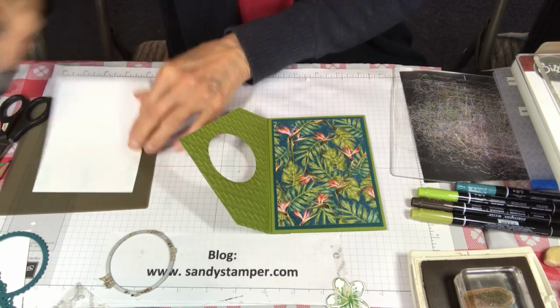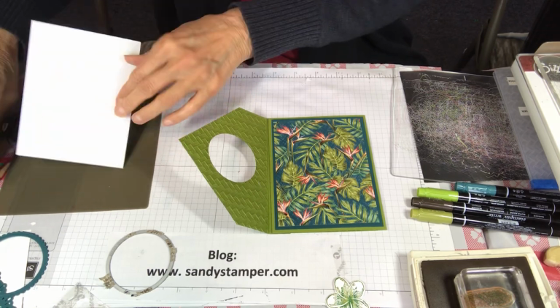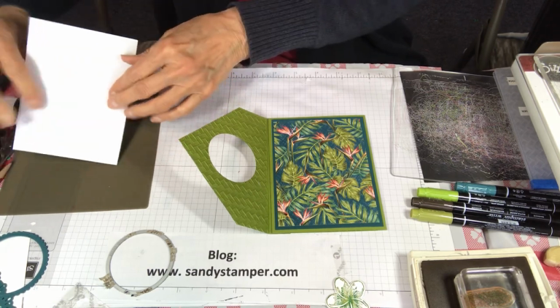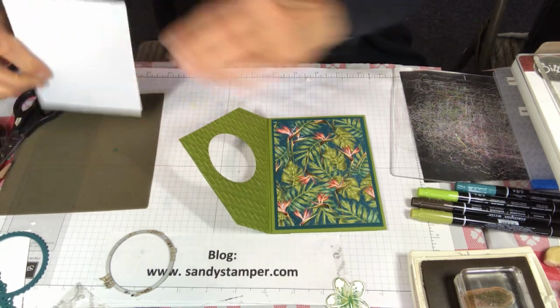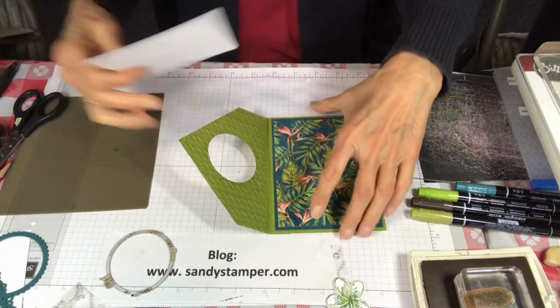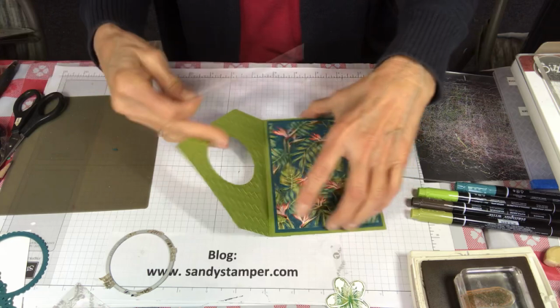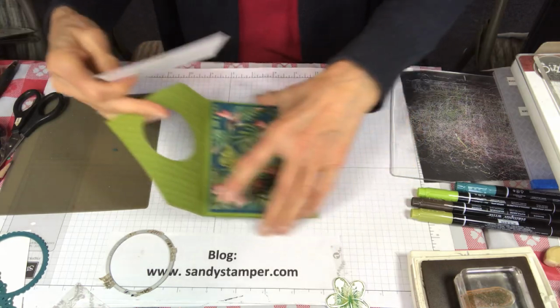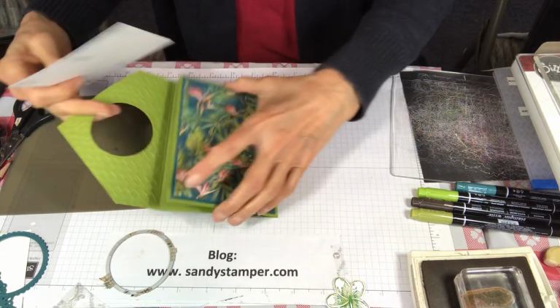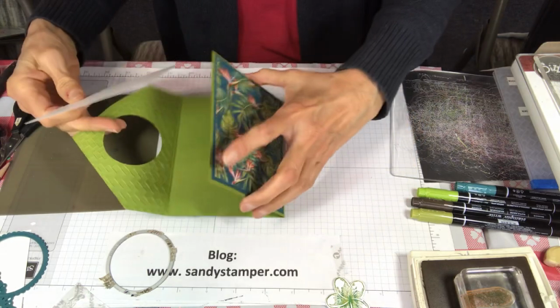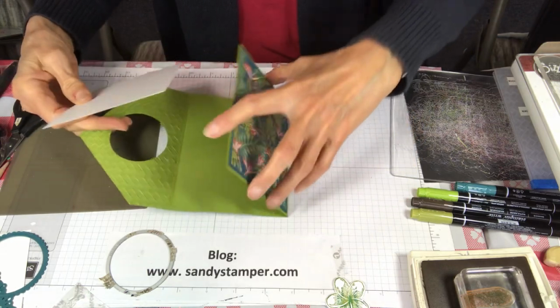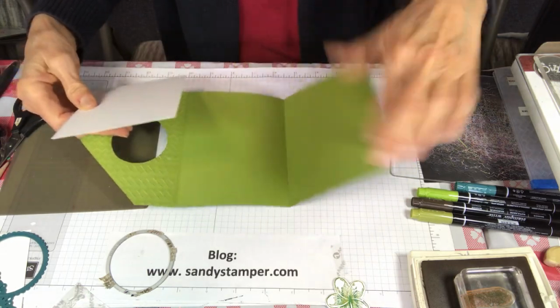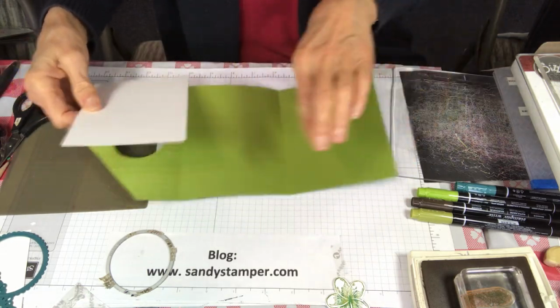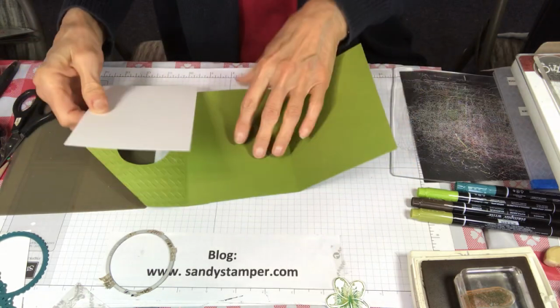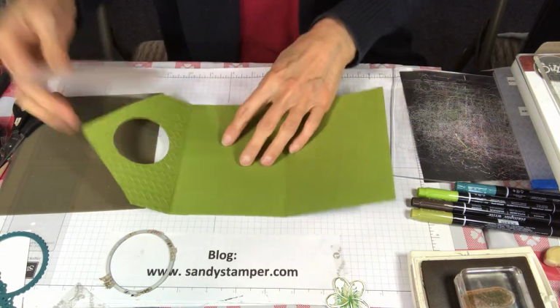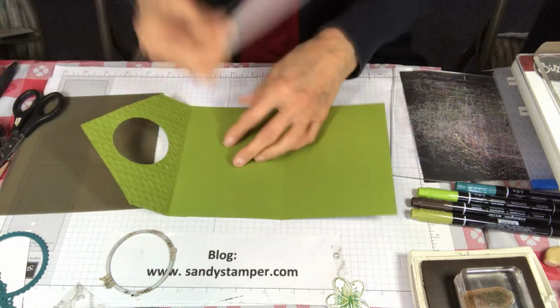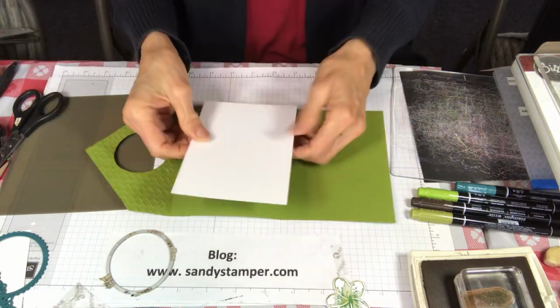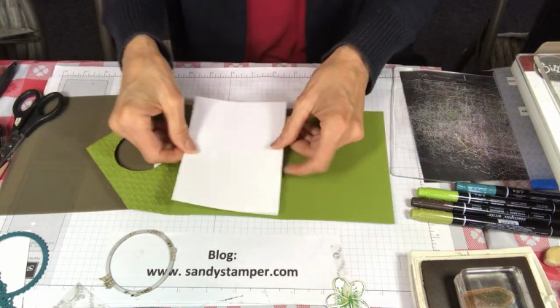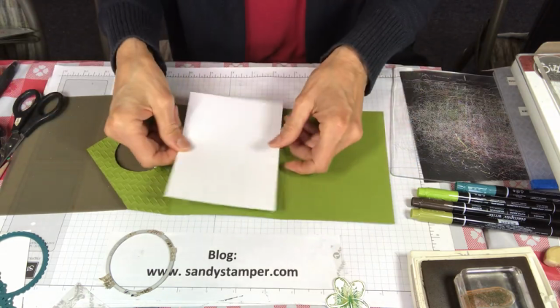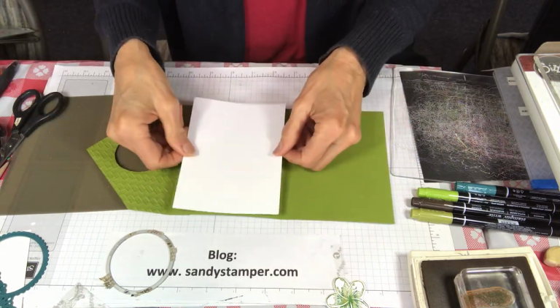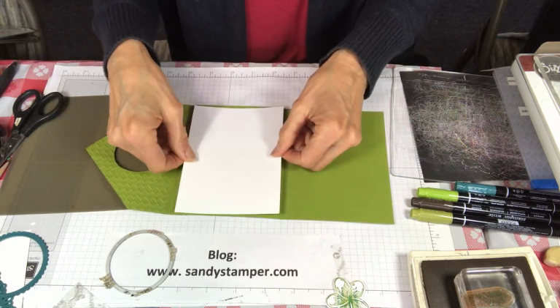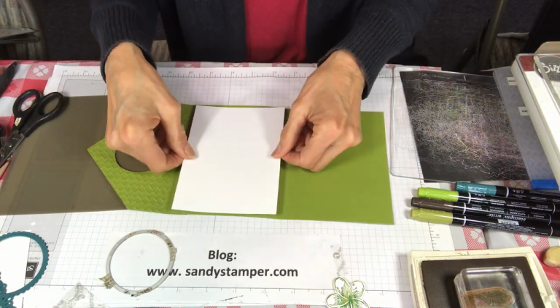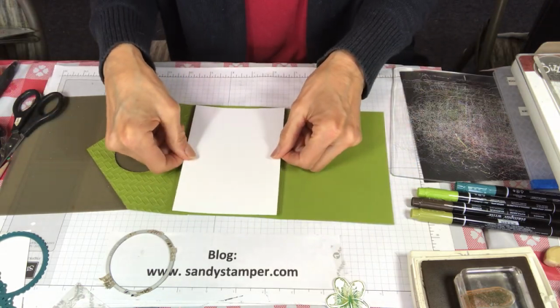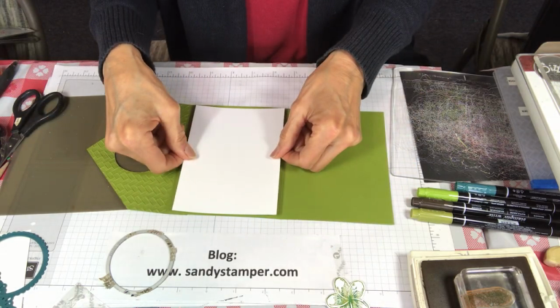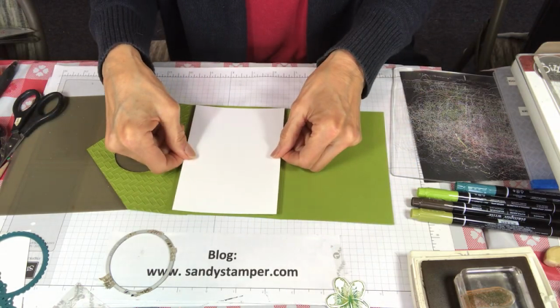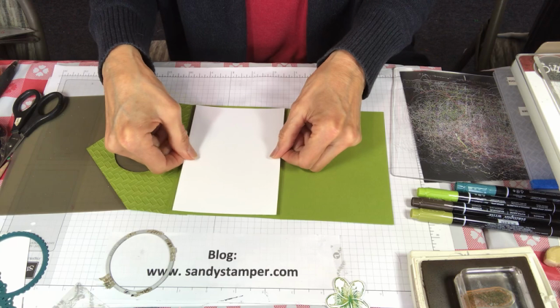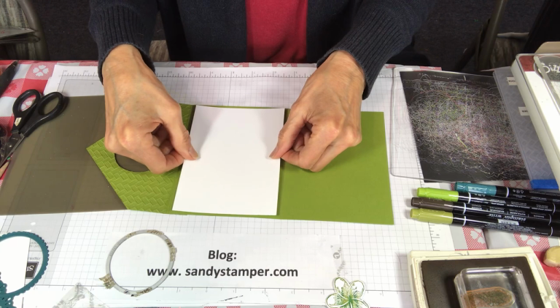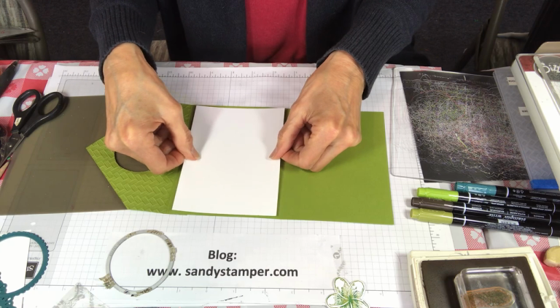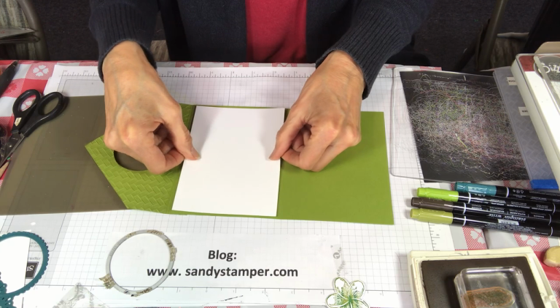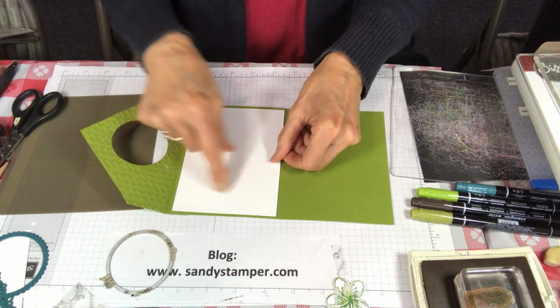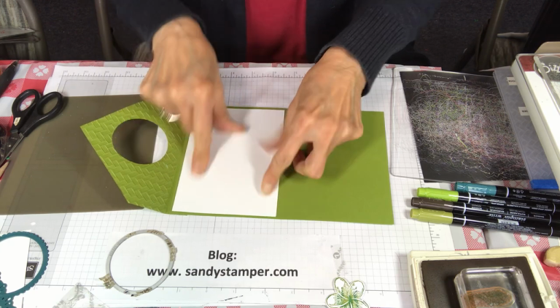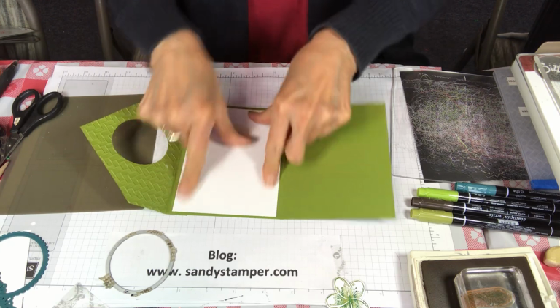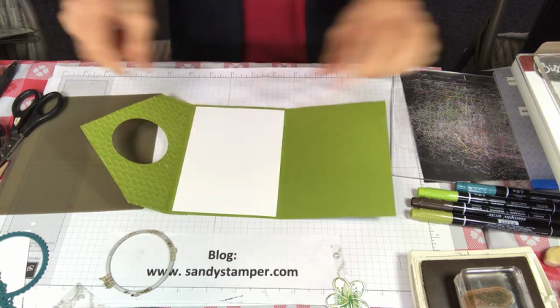This white part is going to go inside, and that's where we're going to do our stamping with the palm tree. You'll do your writing inside of that too.